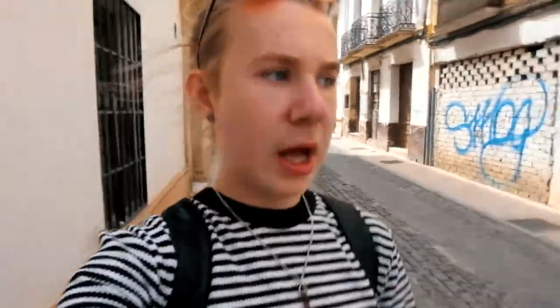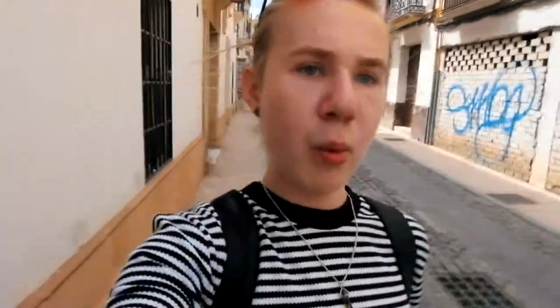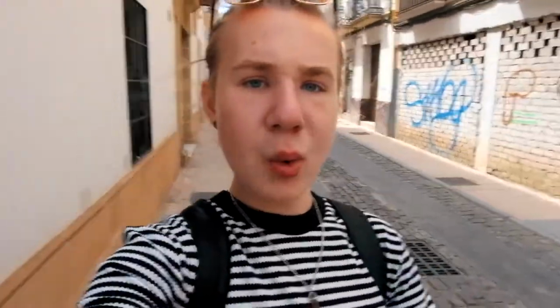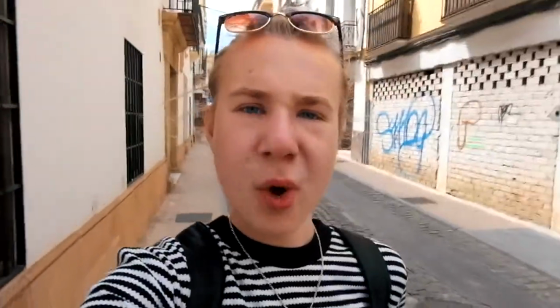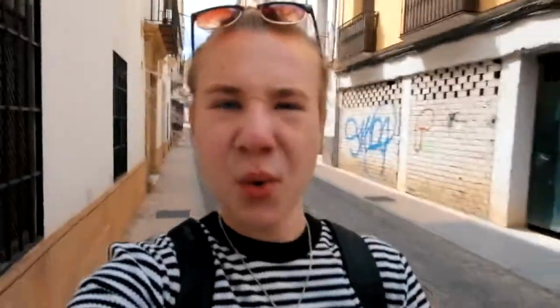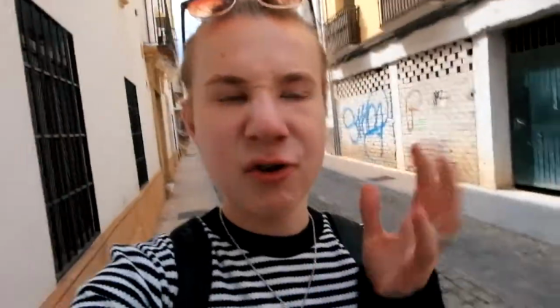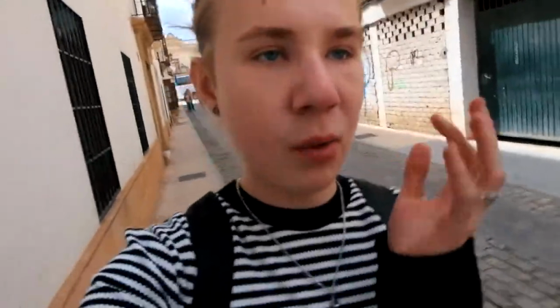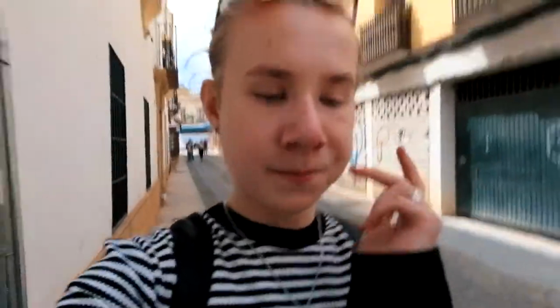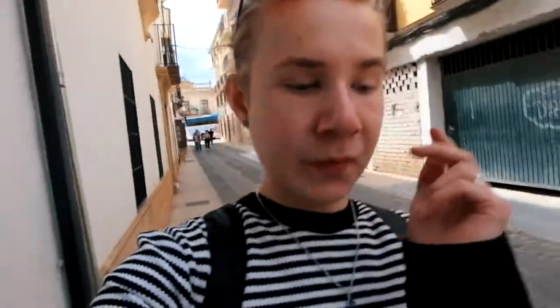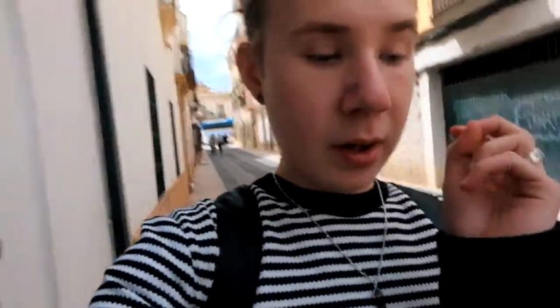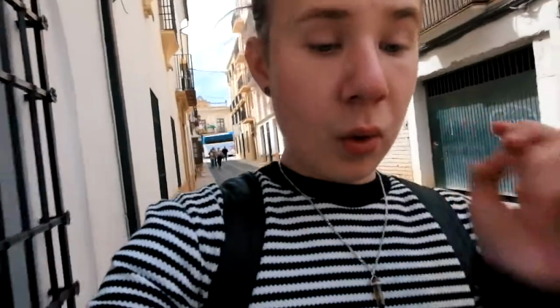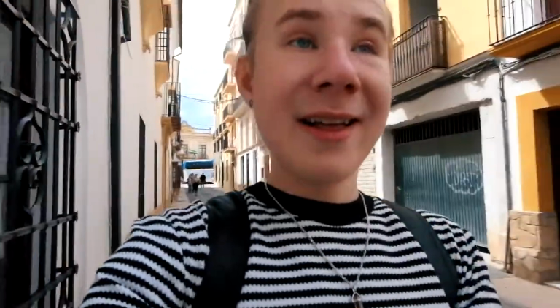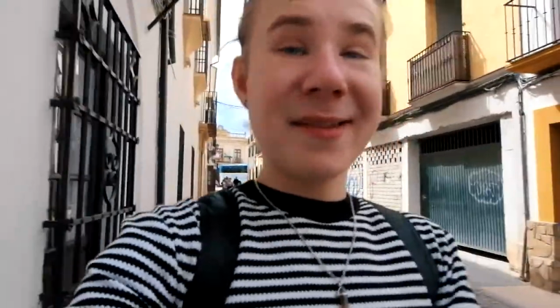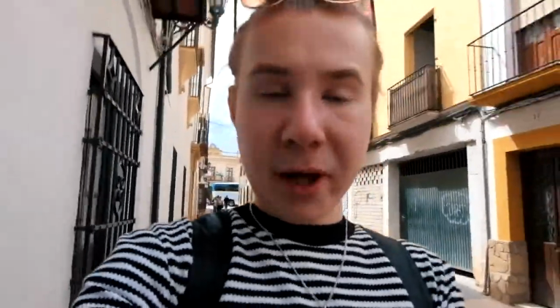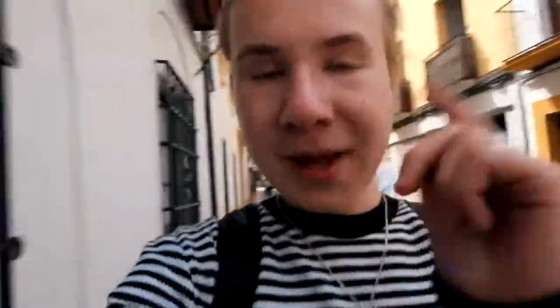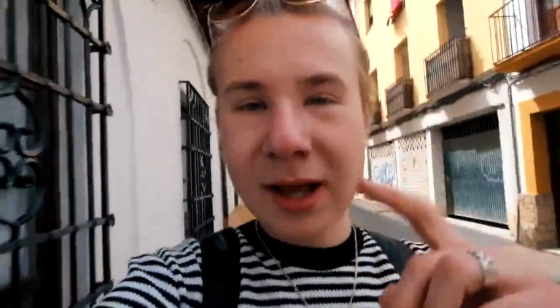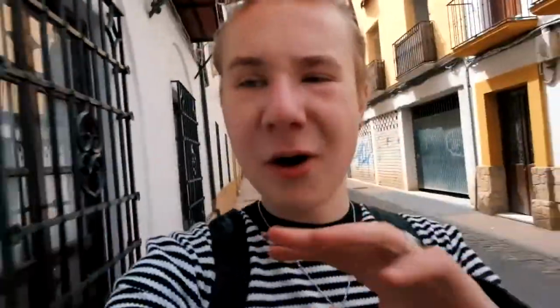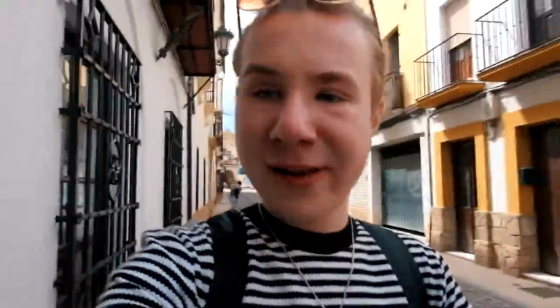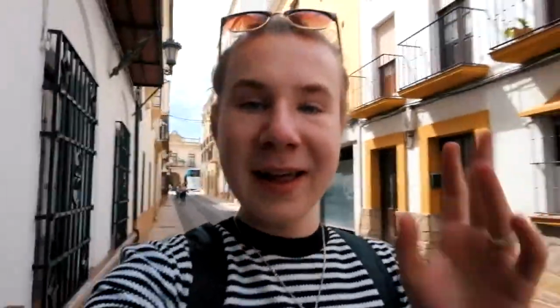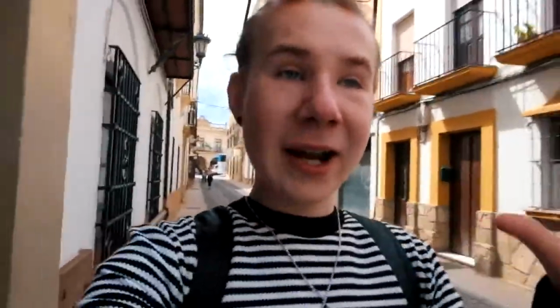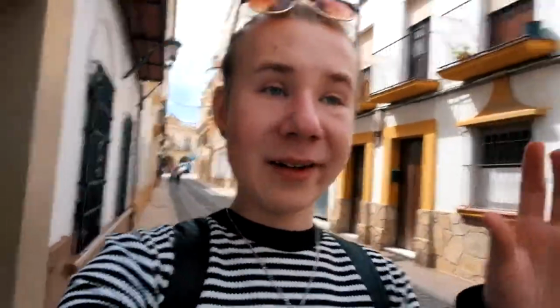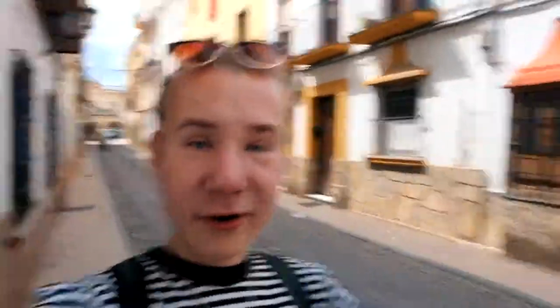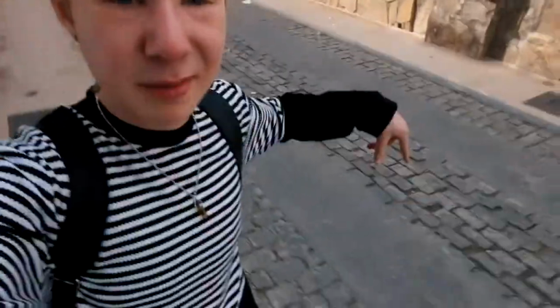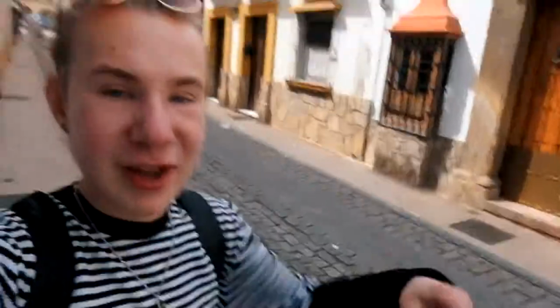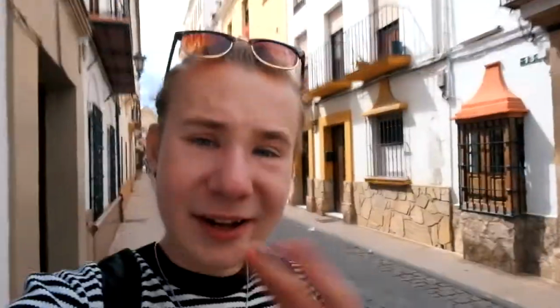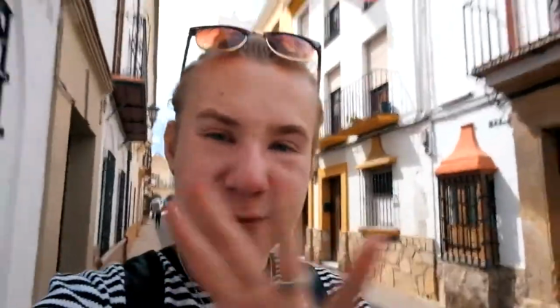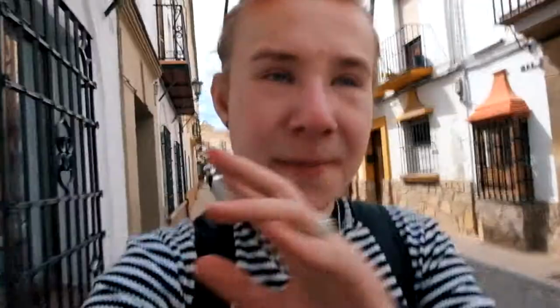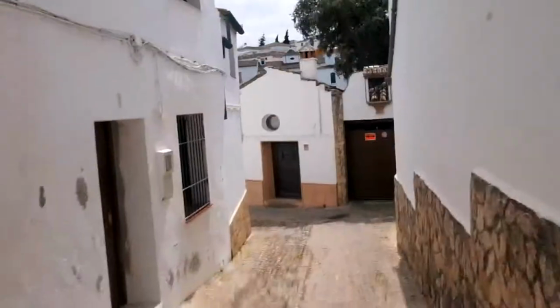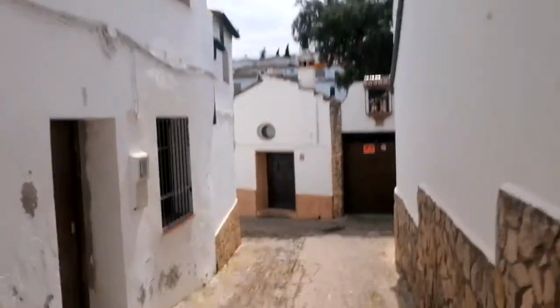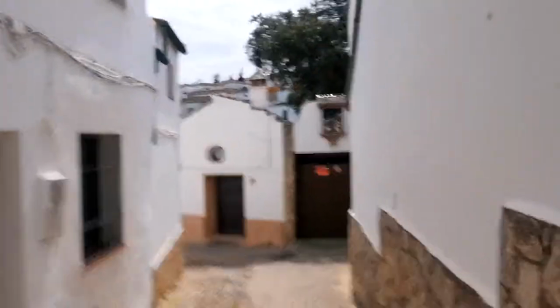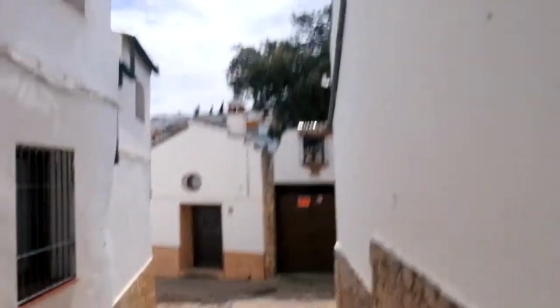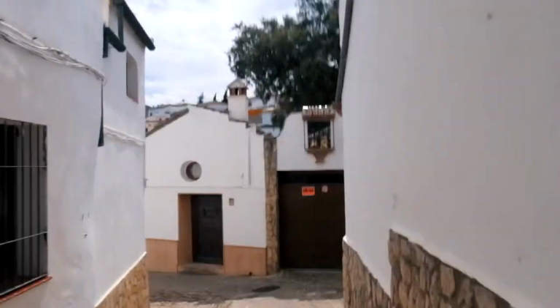So why are we in Ronda? Well, it's meant to be beautiful — that's one. It's very old, rustic, and authentic. Look at these cobblestone streets — it's like this everywhere, so many cobblestone streets.